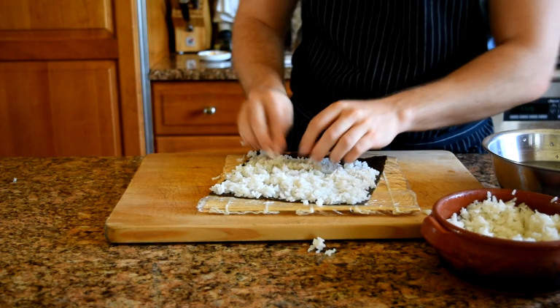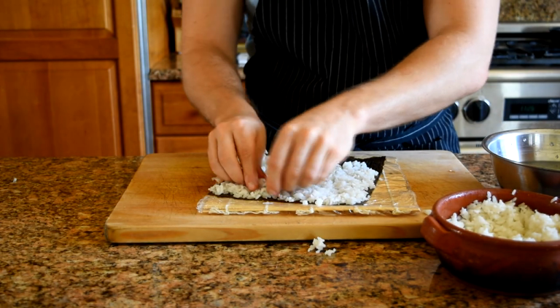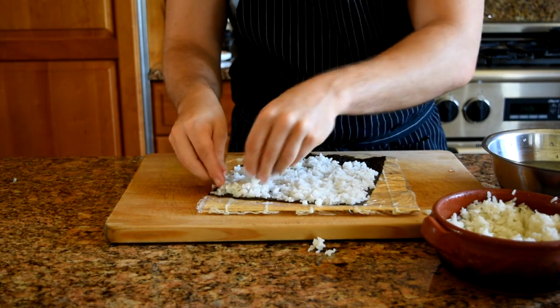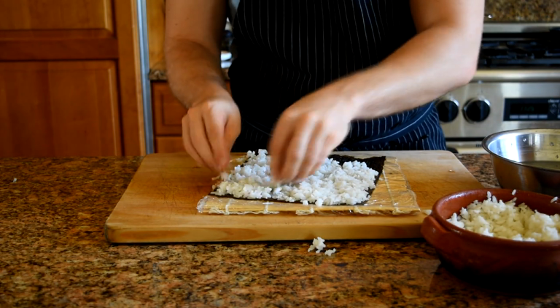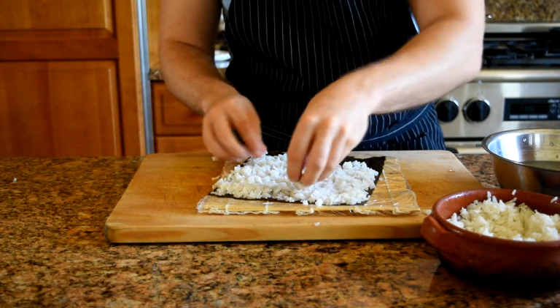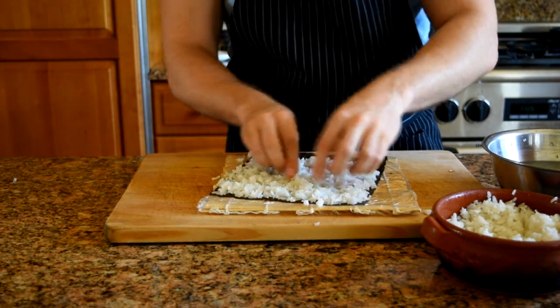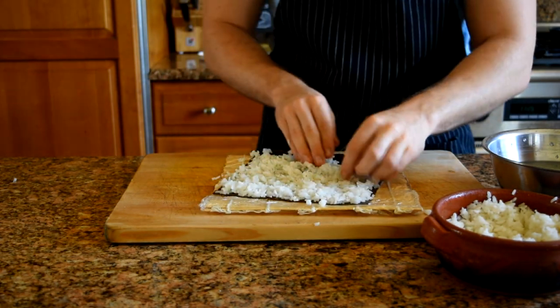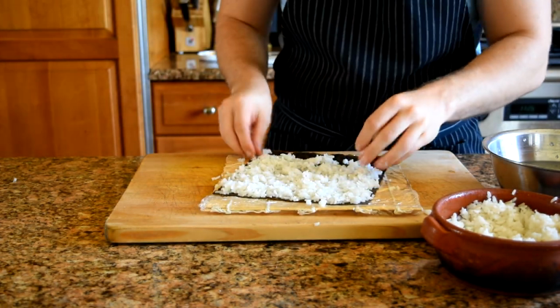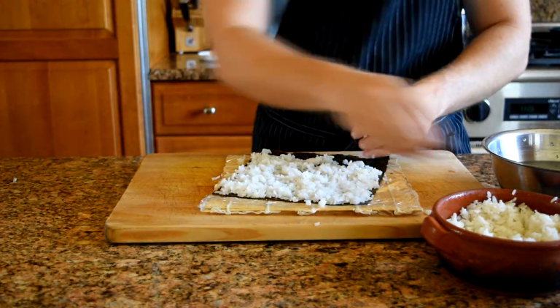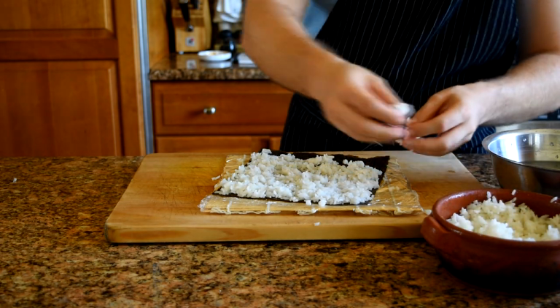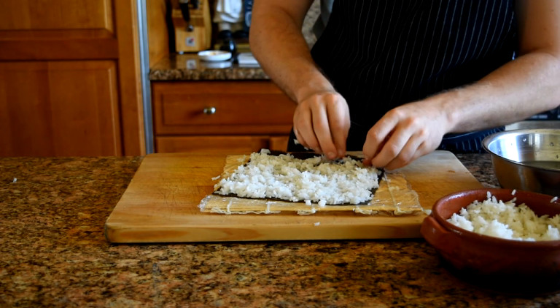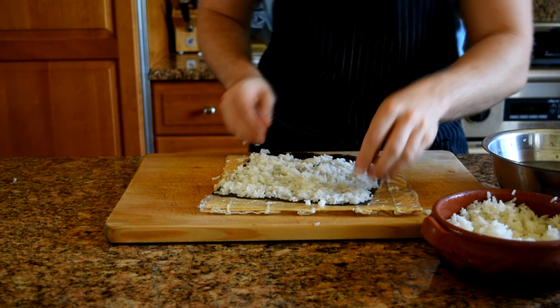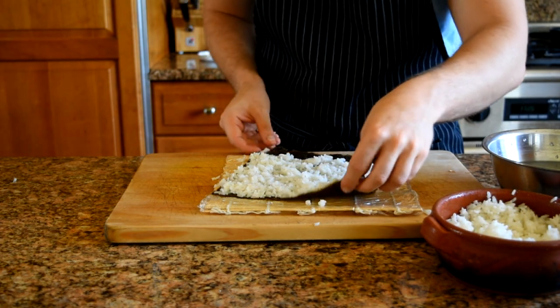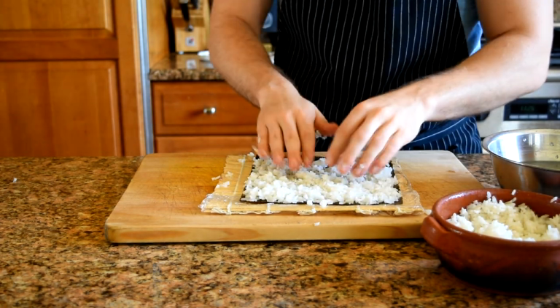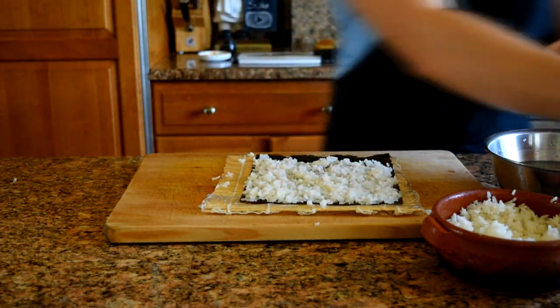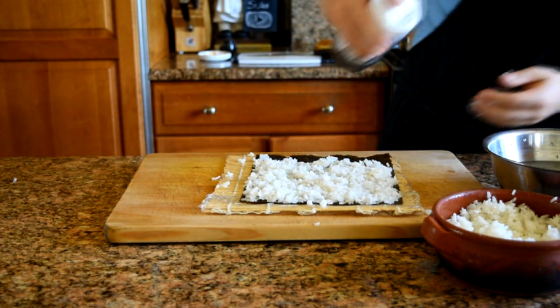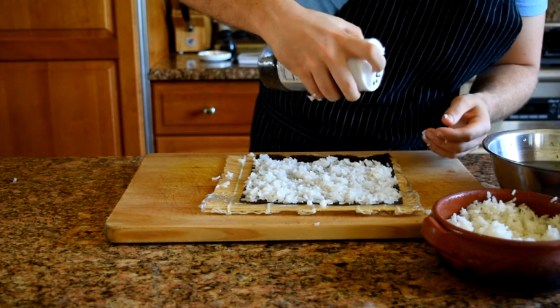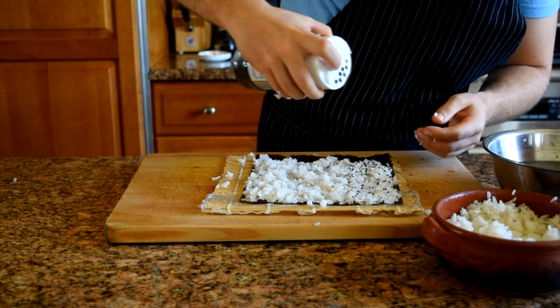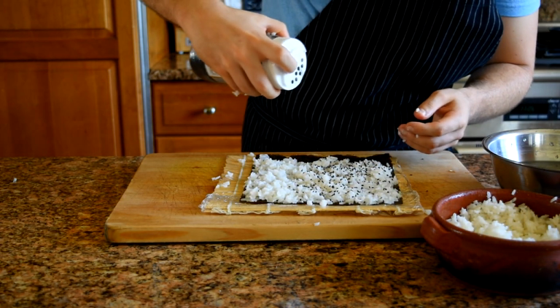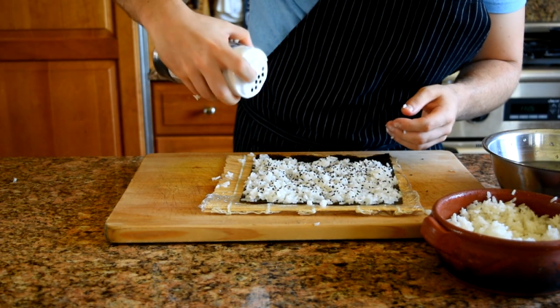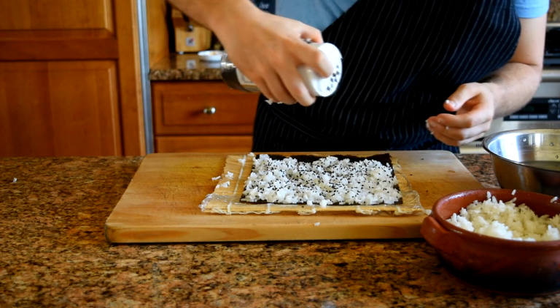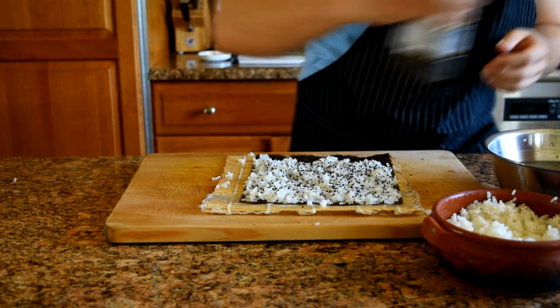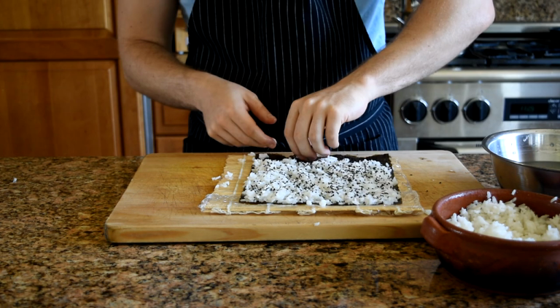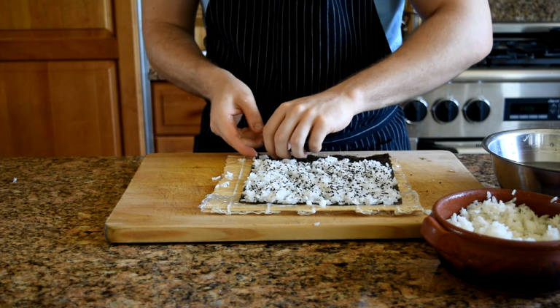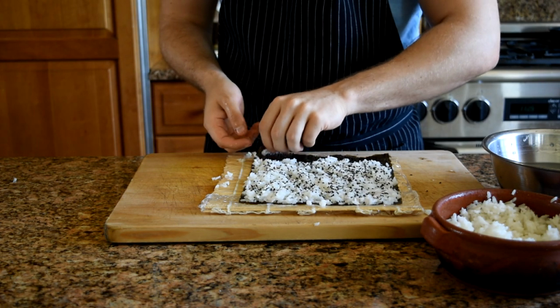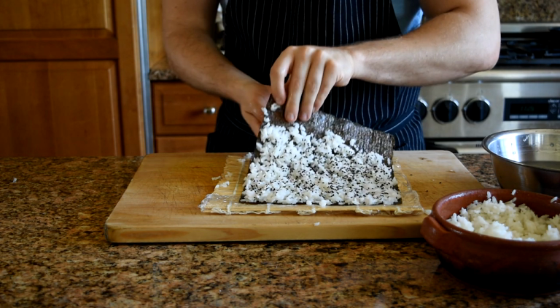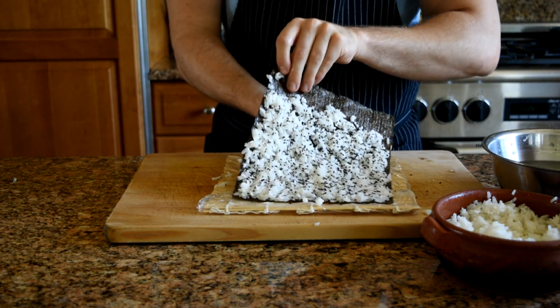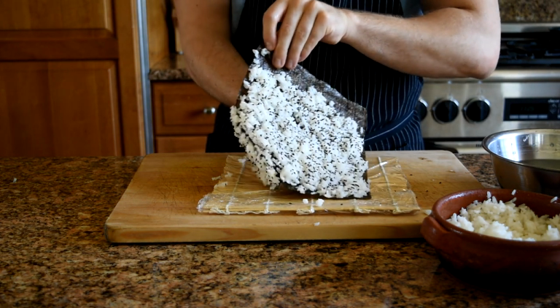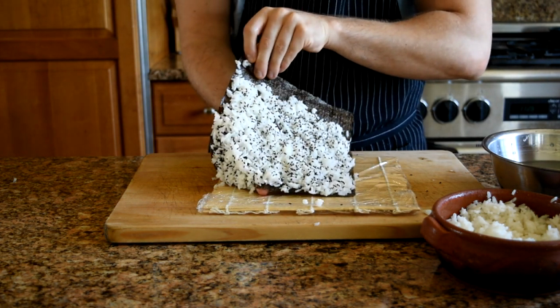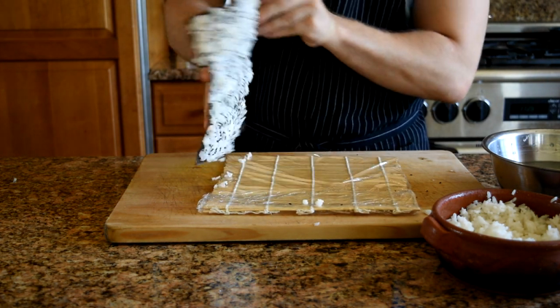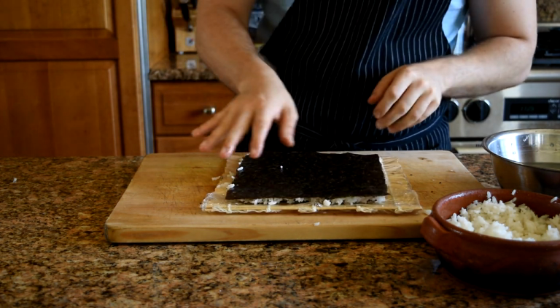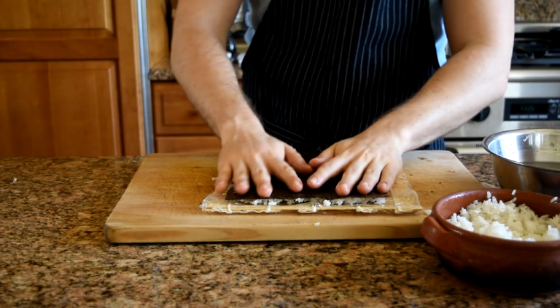Don't put too much rice on the seaweed, because if you do you'll just get mouthfuls of rice in the sushi pieces. You just want enough to cover the first three quarters and leave a little bit of a gap so you can start rolling. Now I'm just sprinkling on some sesame seeds — this is going to be the outside — and then I'm going to flip it over.